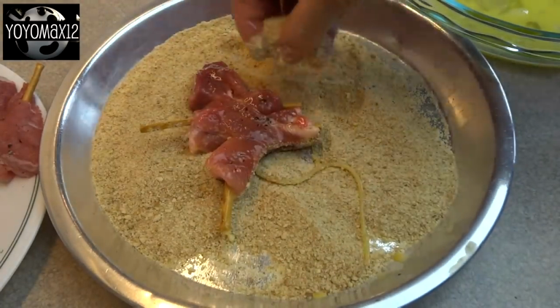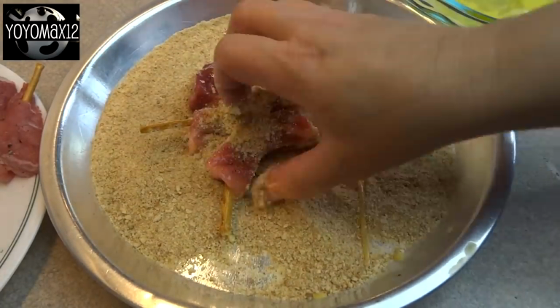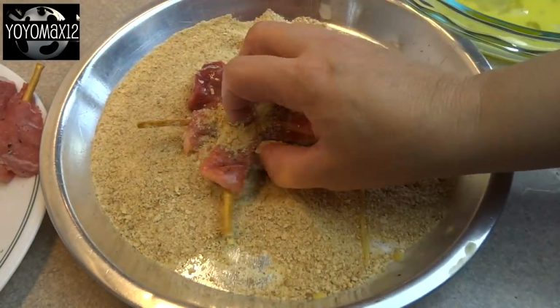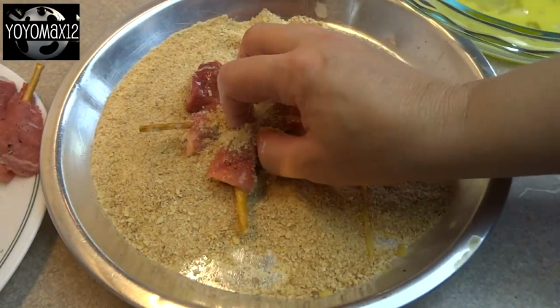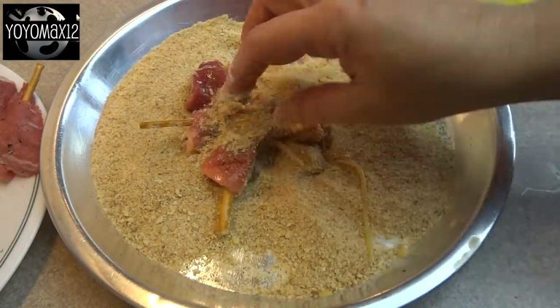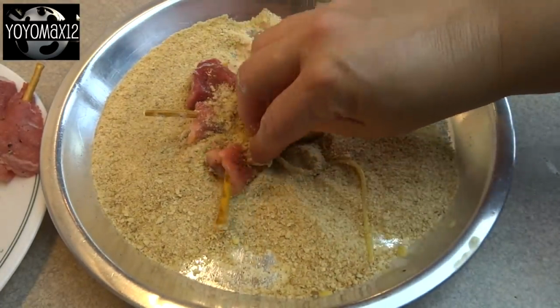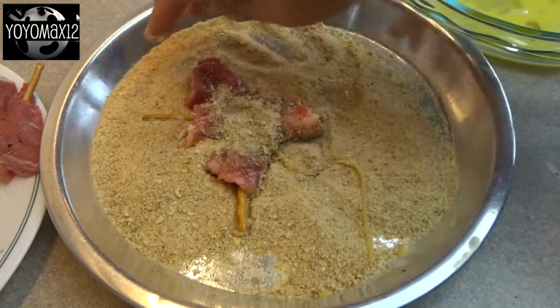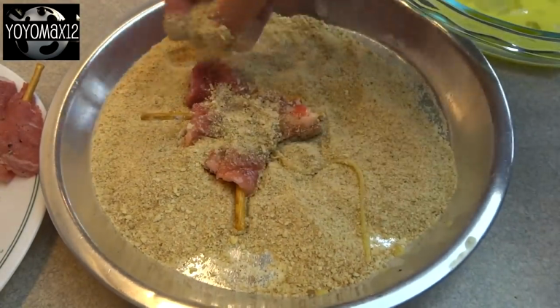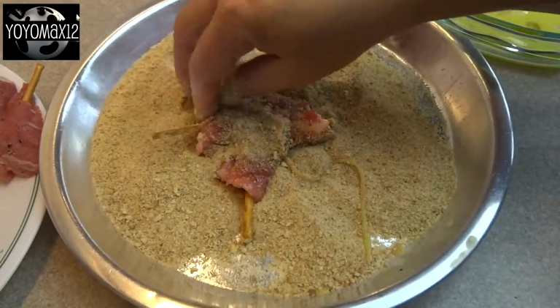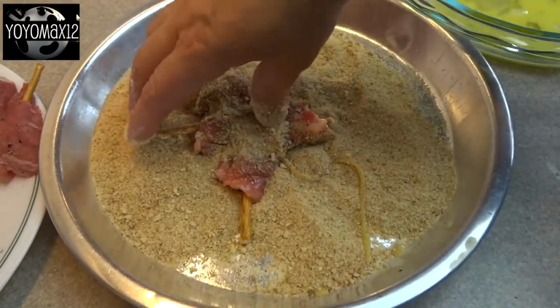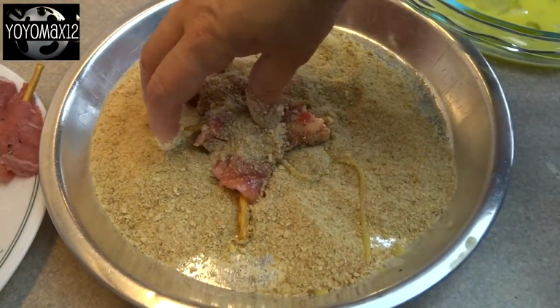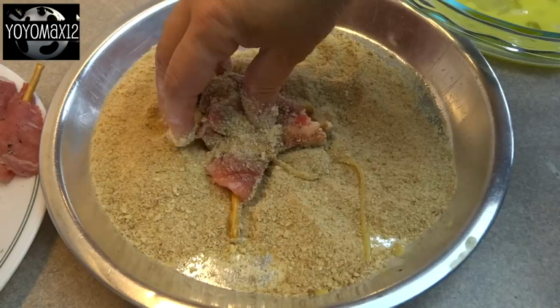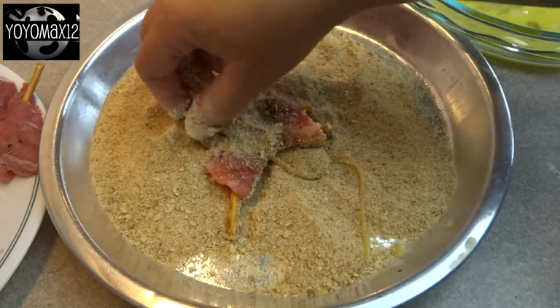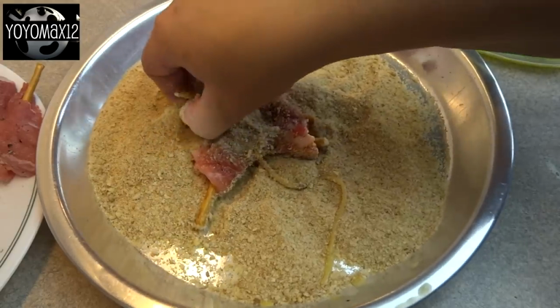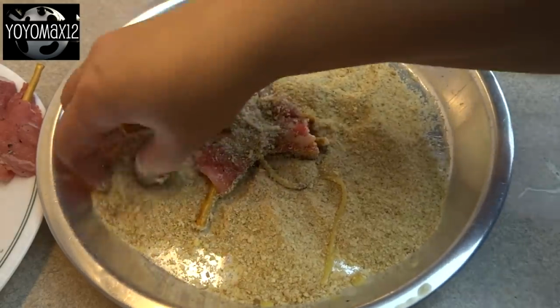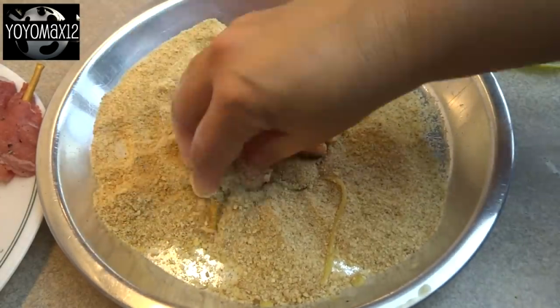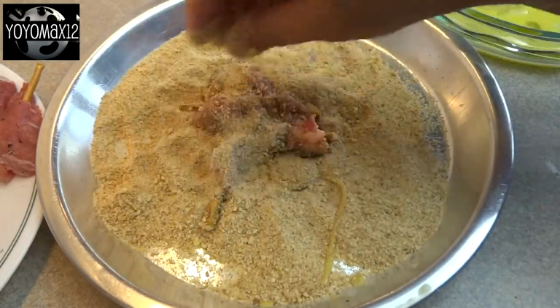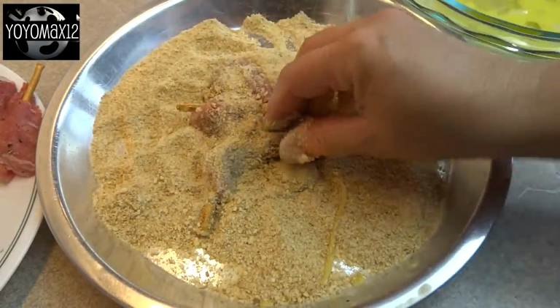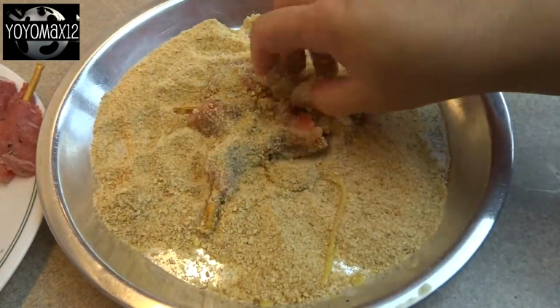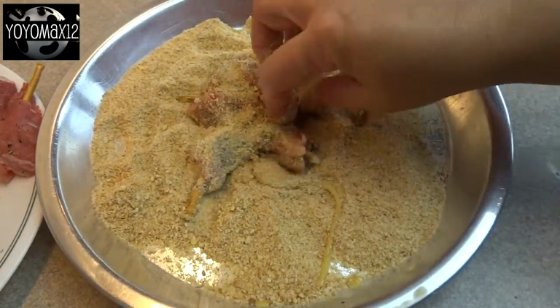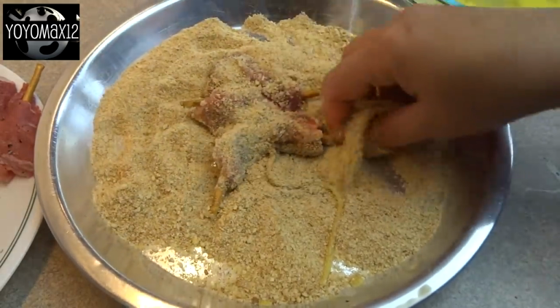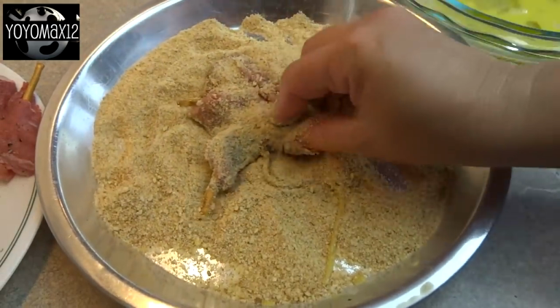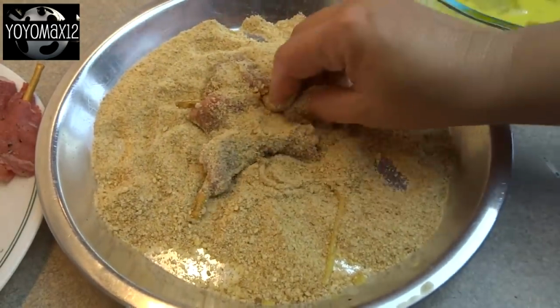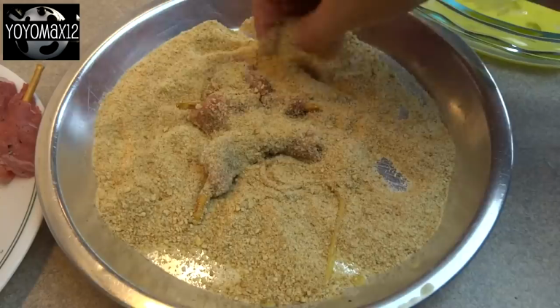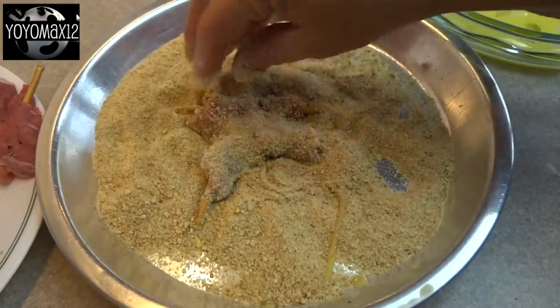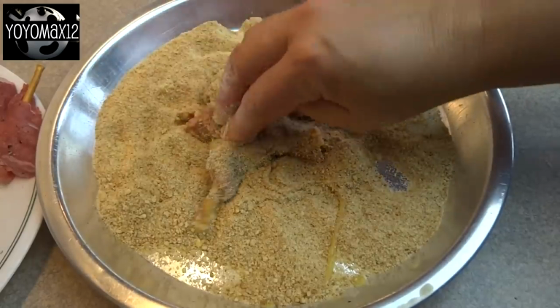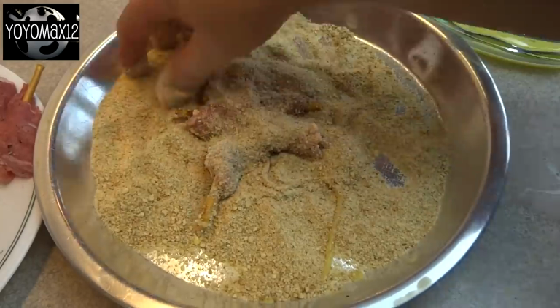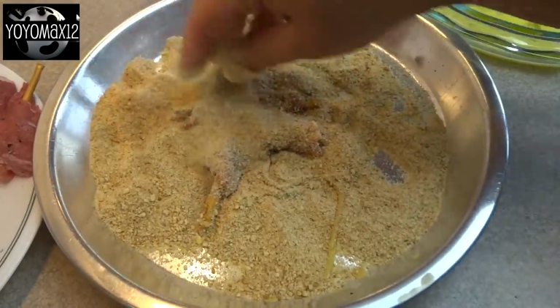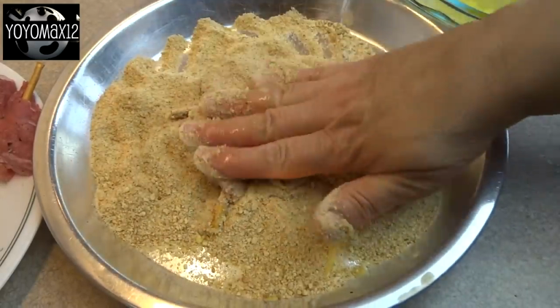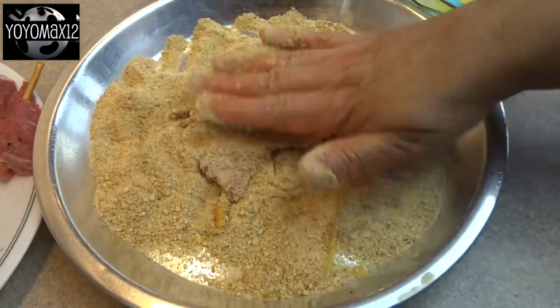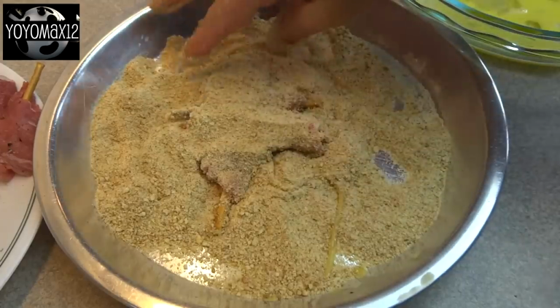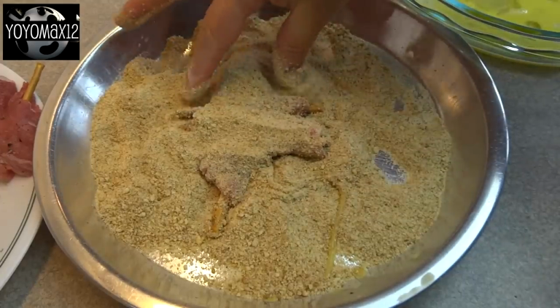Dip them into the egg and then into some breadcrumbs to coat. You can use seasoned breadcrumbs as well. When you add the breadcrumbs, just pinch the limbs so that they are separated and you have breading in between them as well. And don't forget to add some of that breading to the tail too.